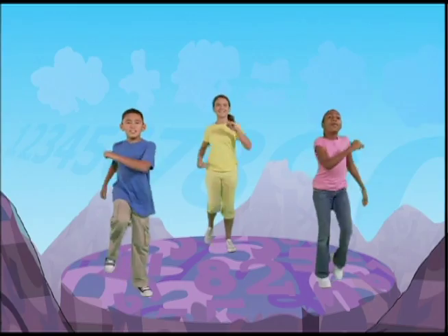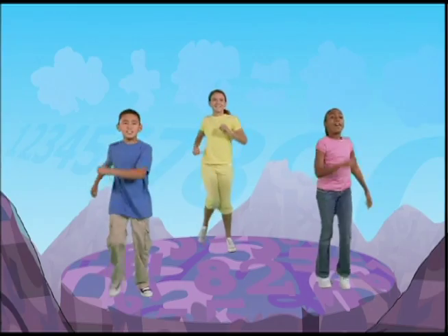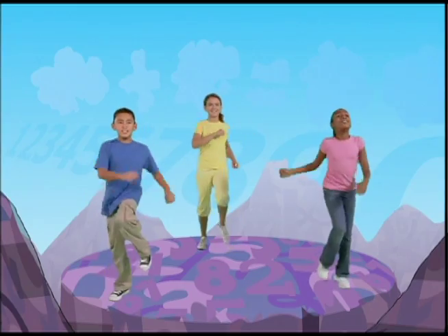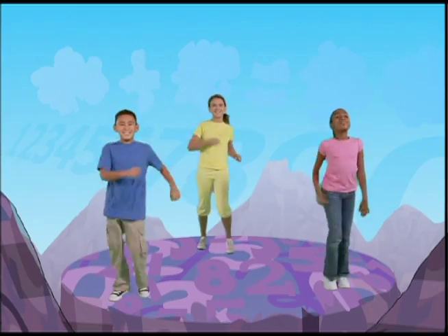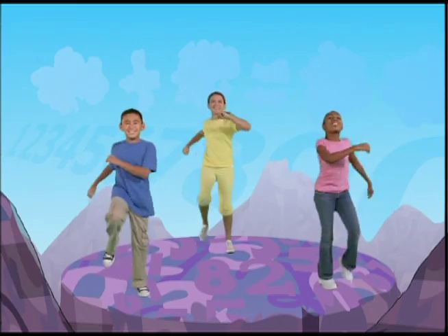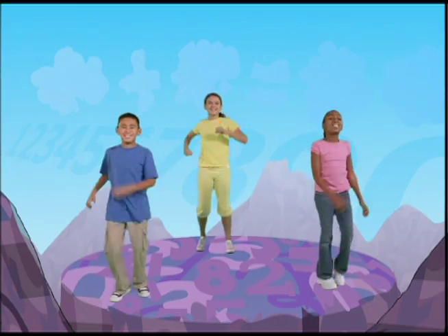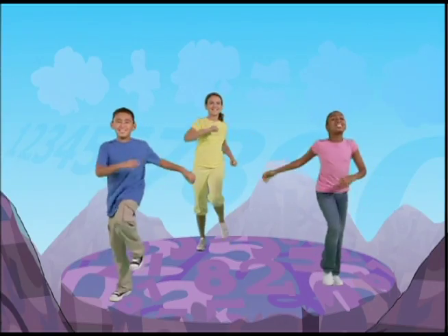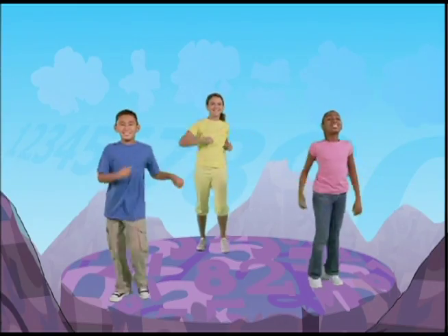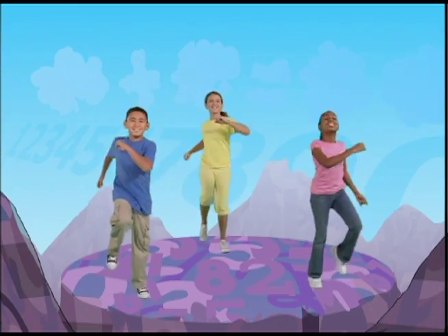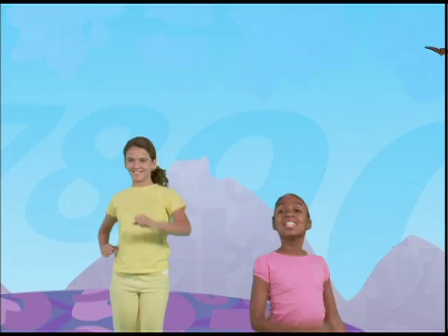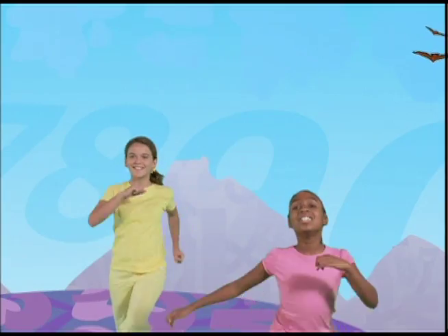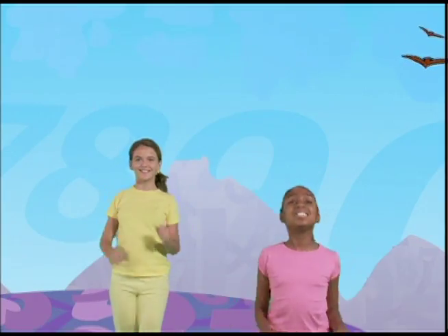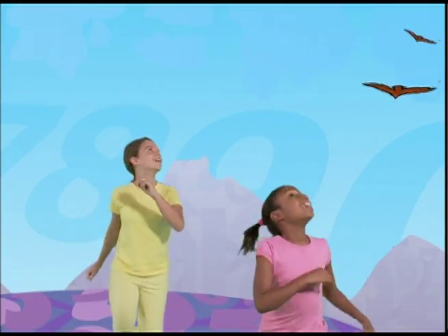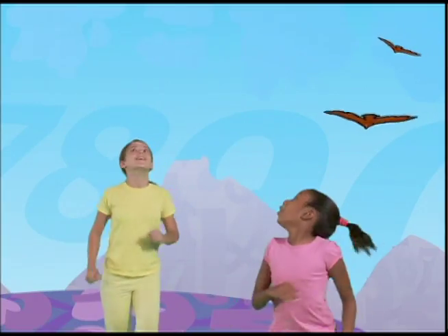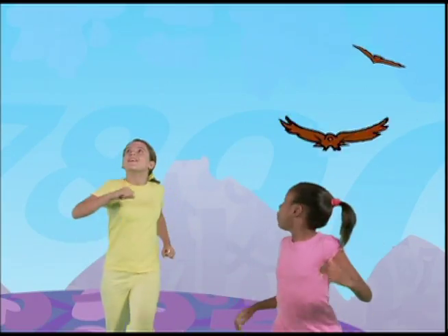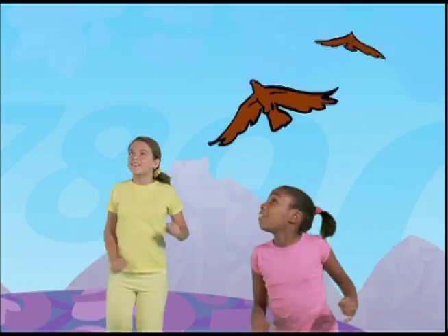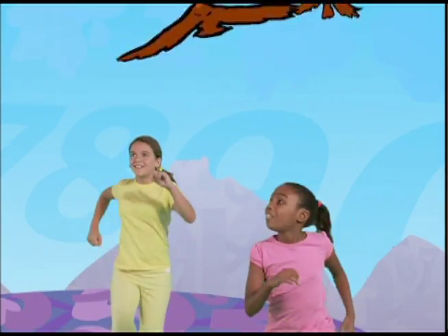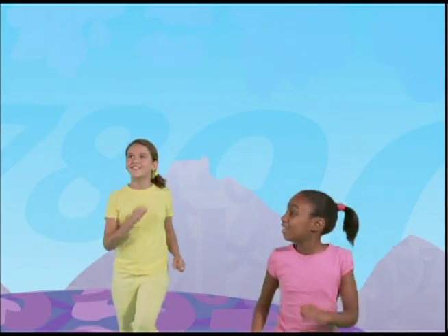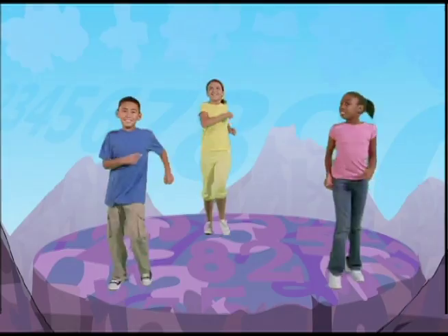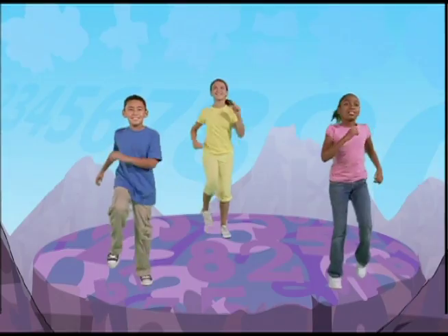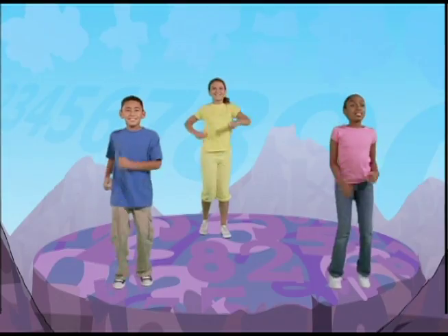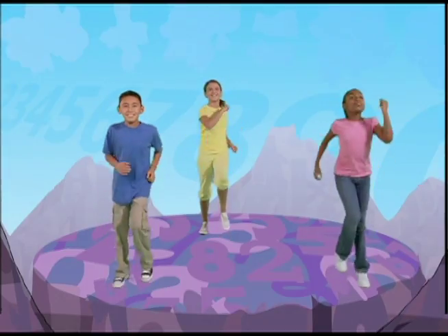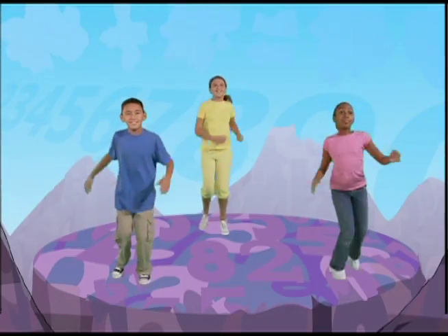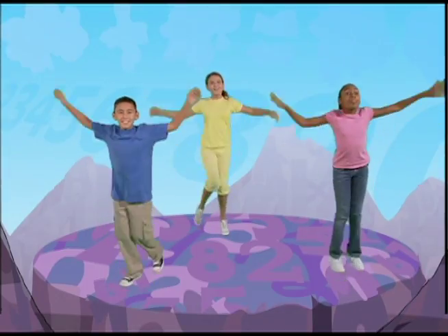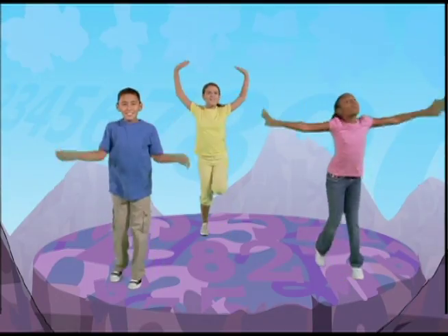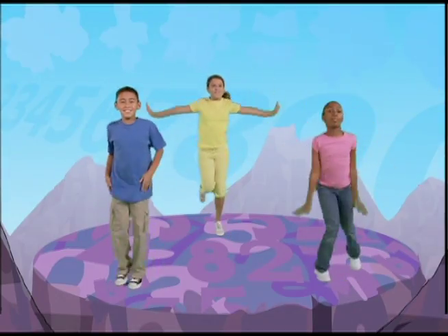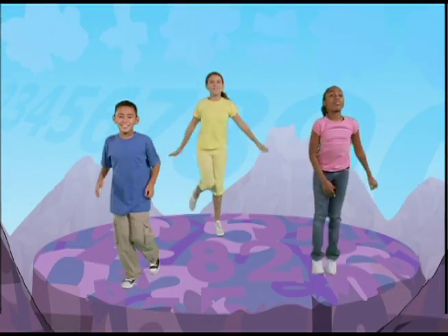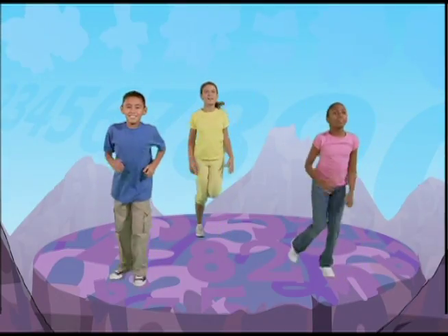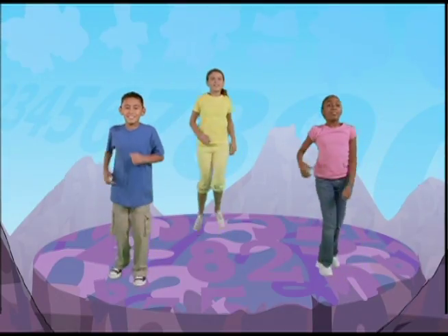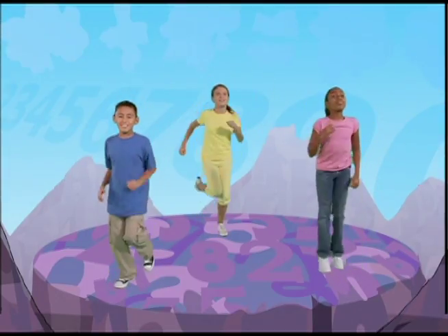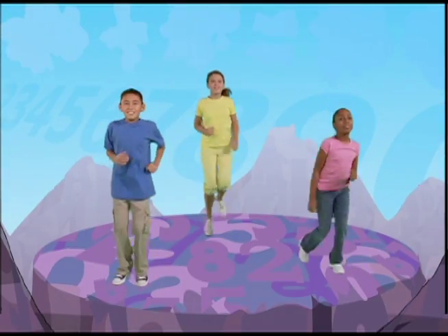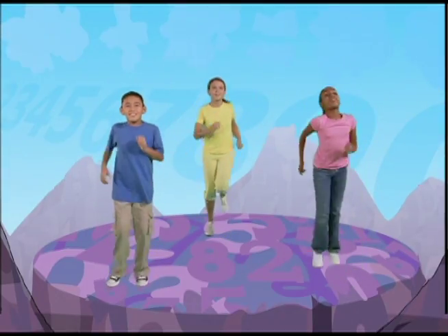Let's do some moving multiplication by pretending we're eagles. We're going to jog in place and flap our wings. Let's do two sets of five wing flaps.